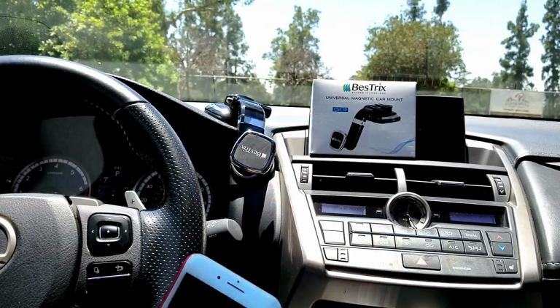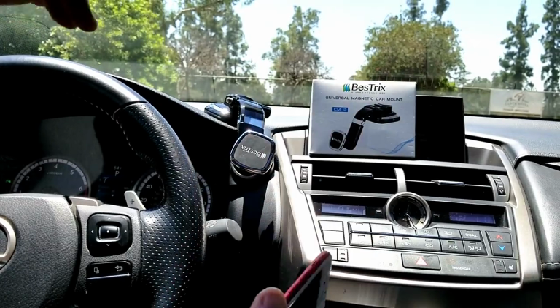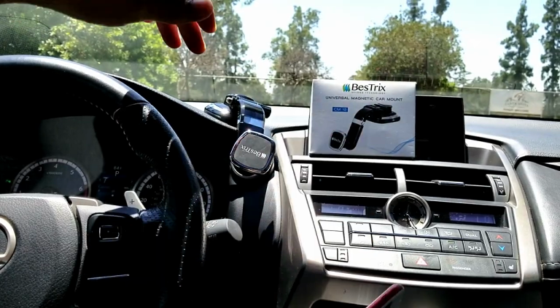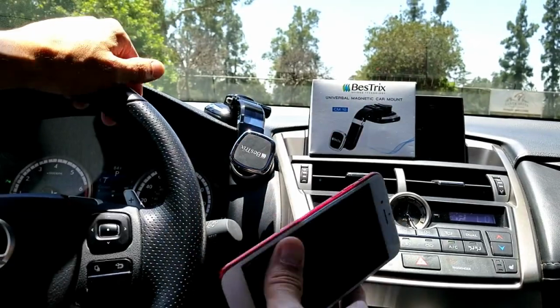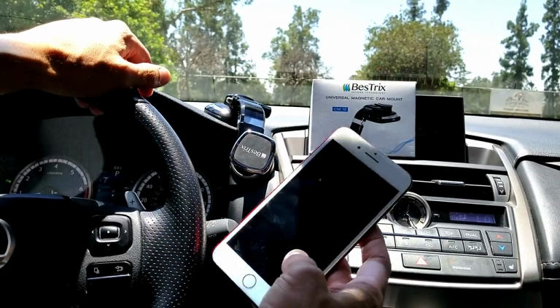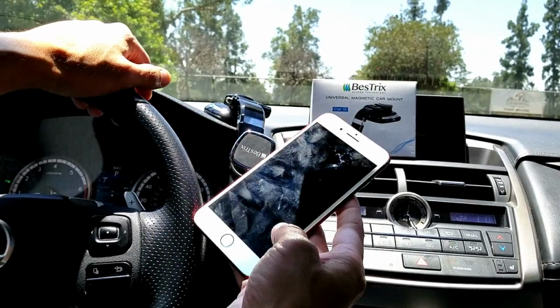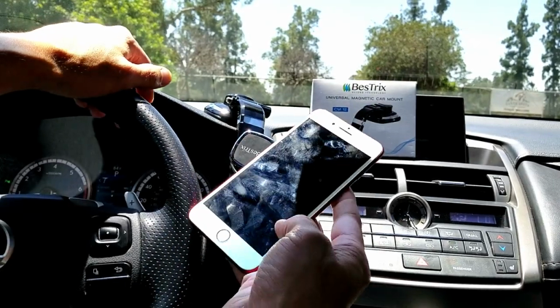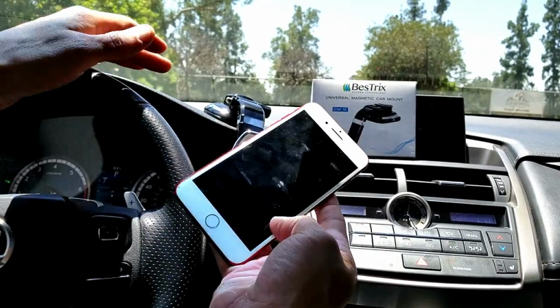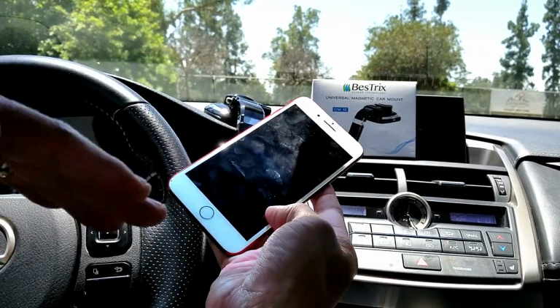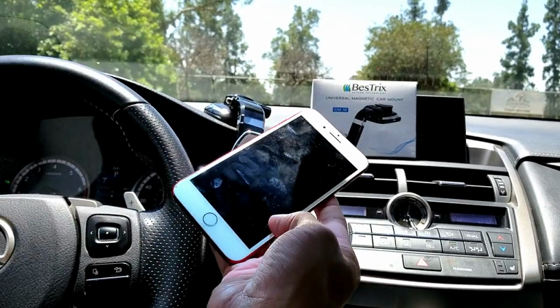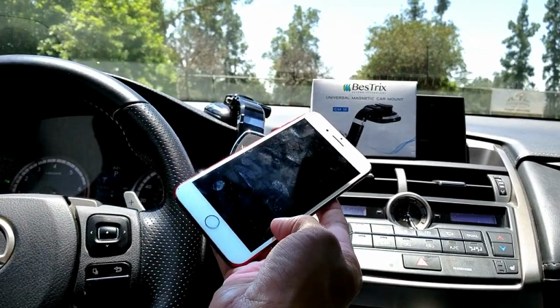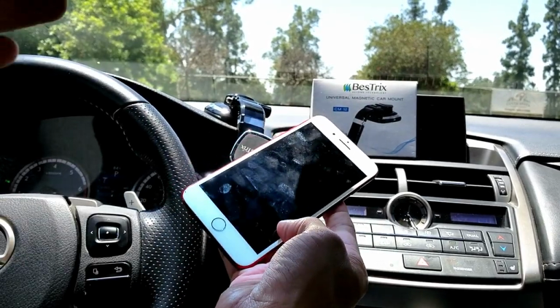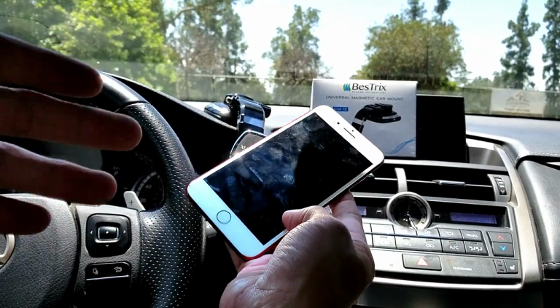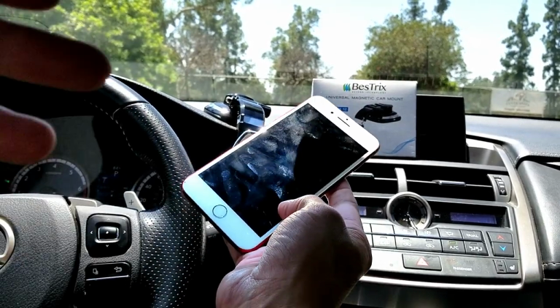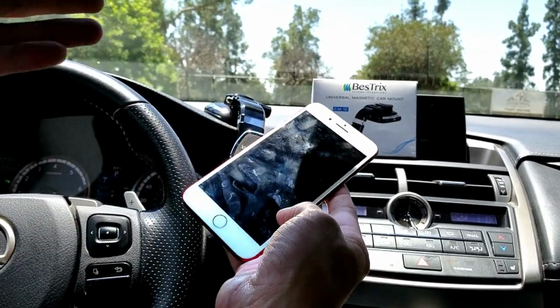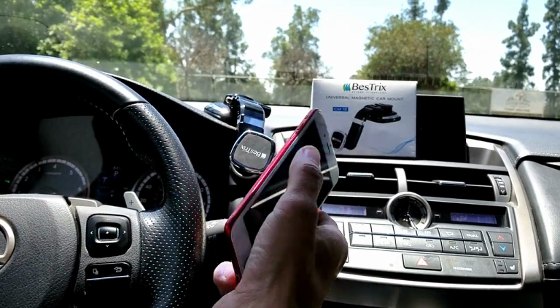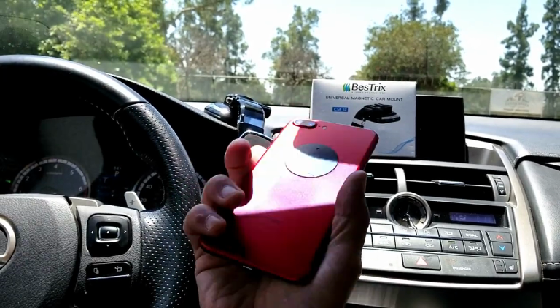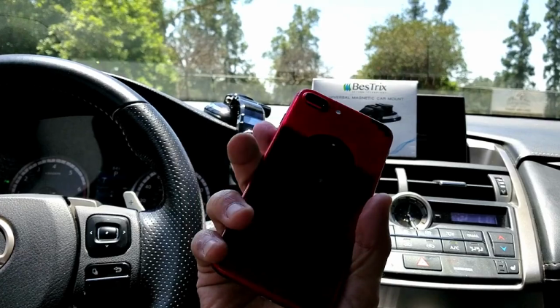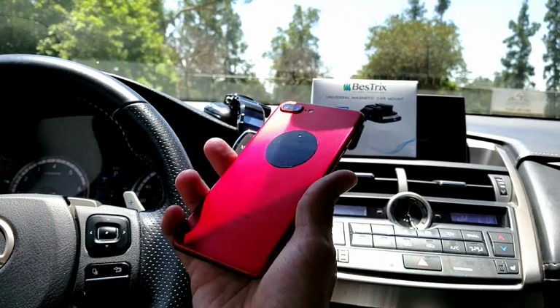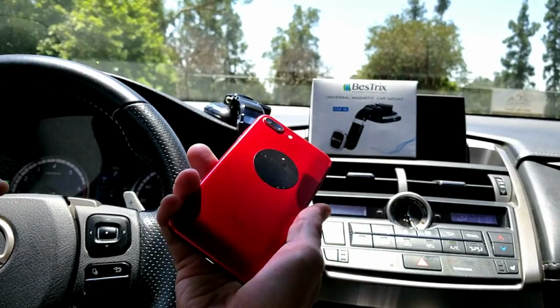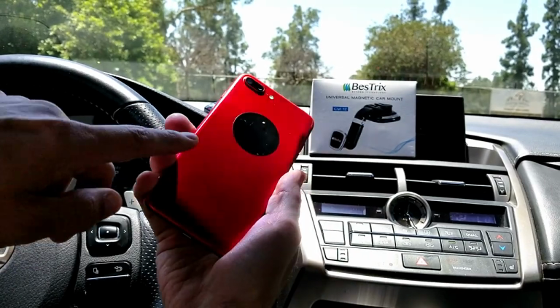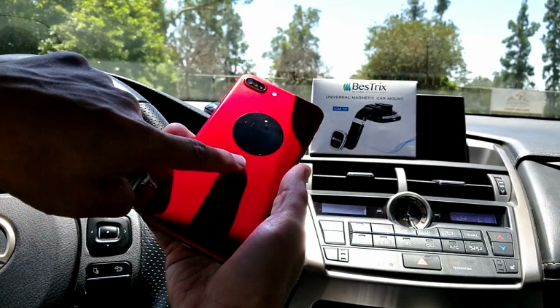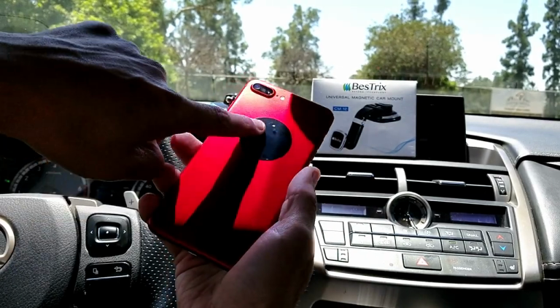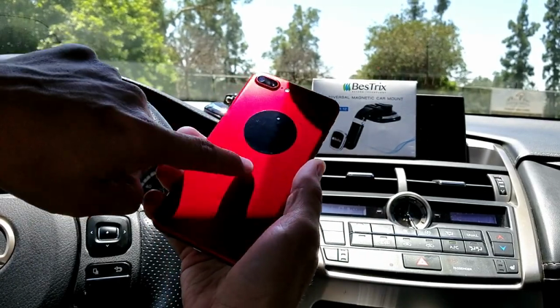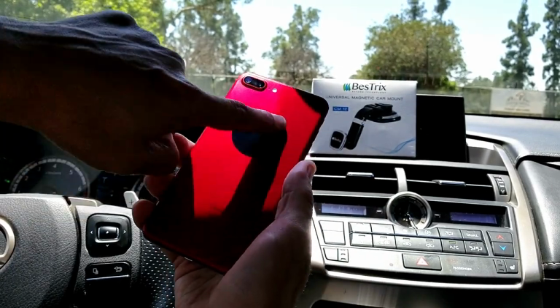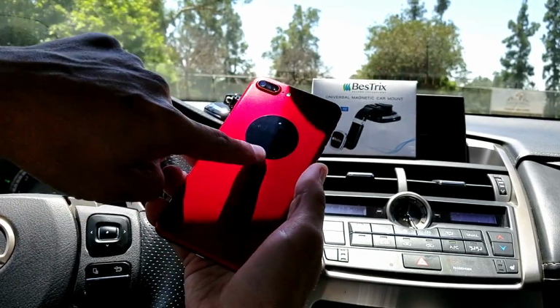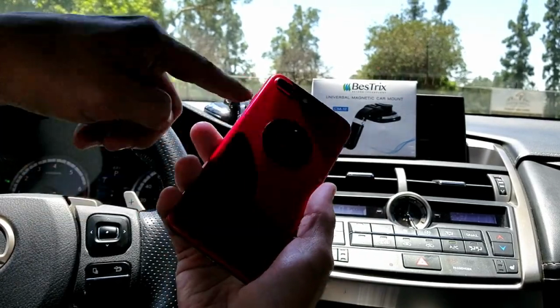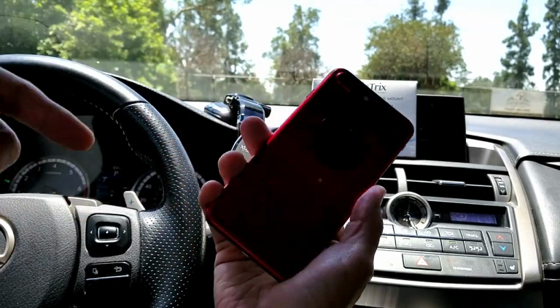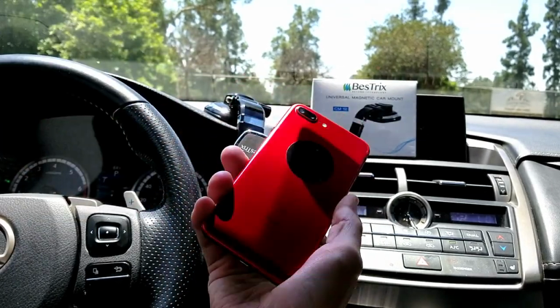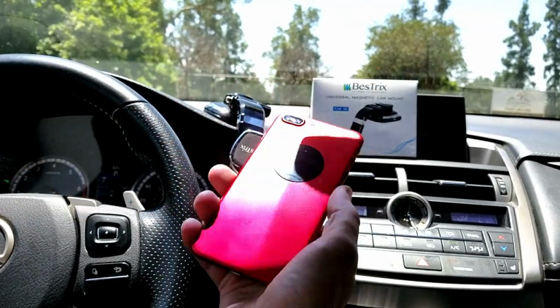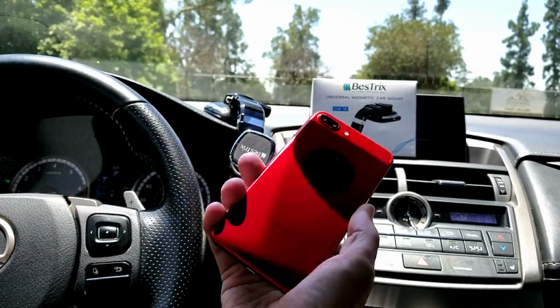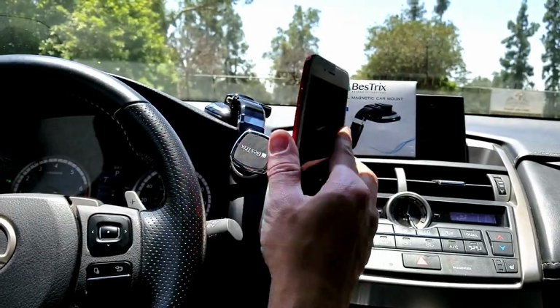Also, if you guys have a bigger phone like an iPhone Plus — this is a 6S Plus here — I have a different magnet on here from a different car mount that I had, but this one works fine too.